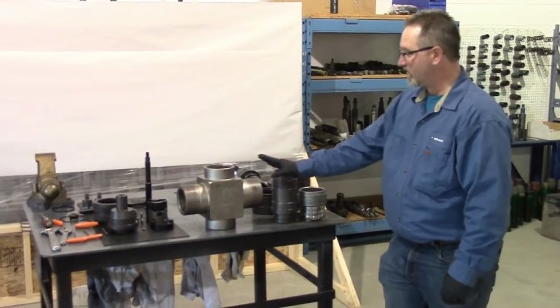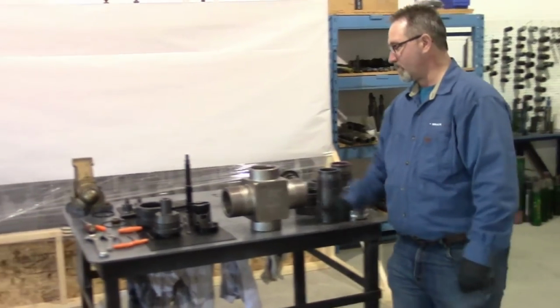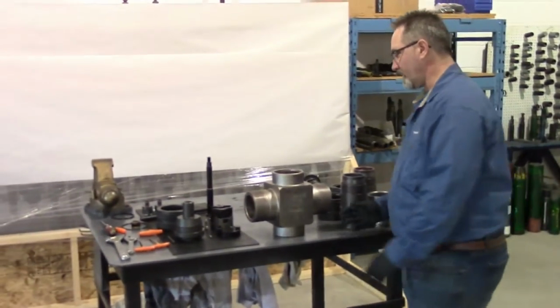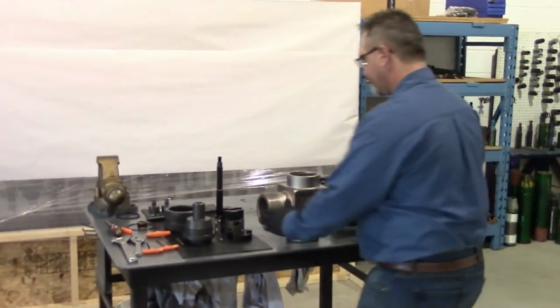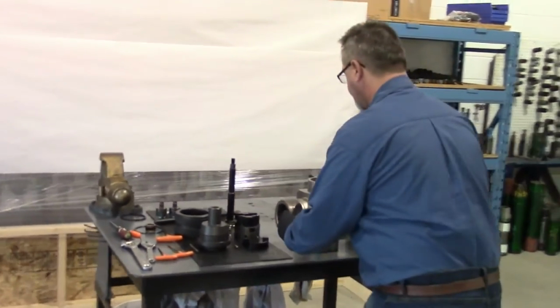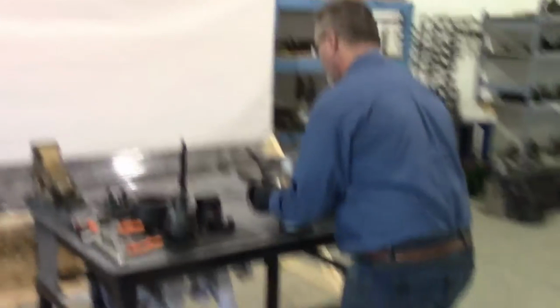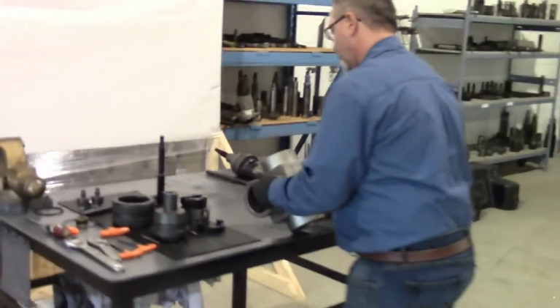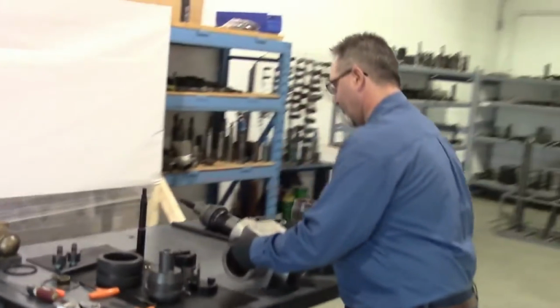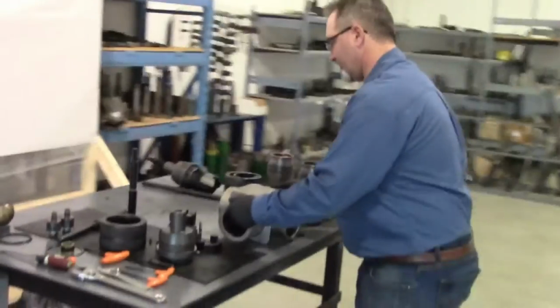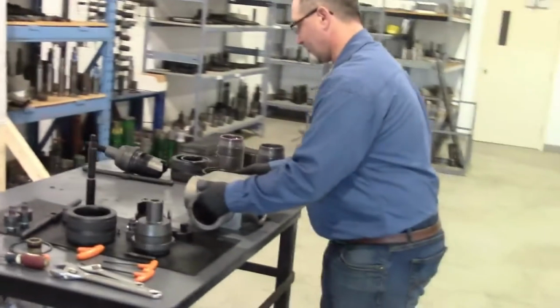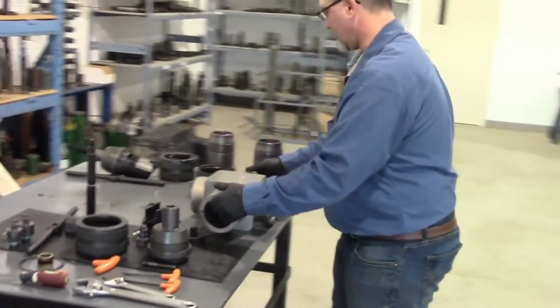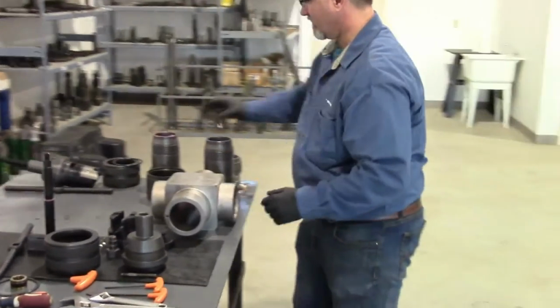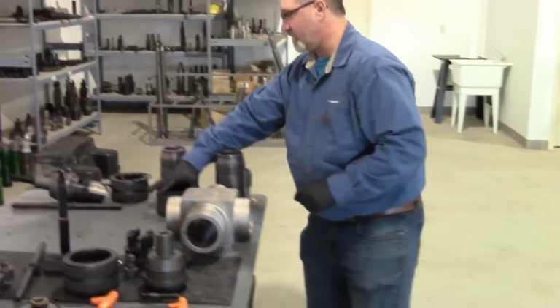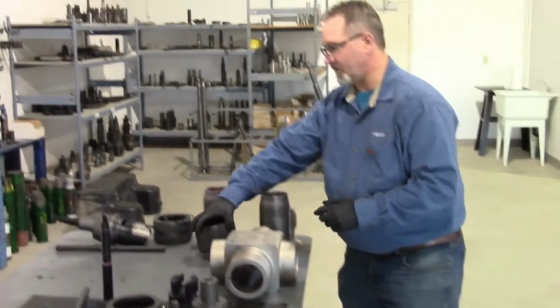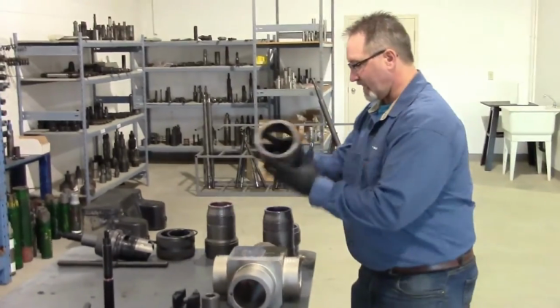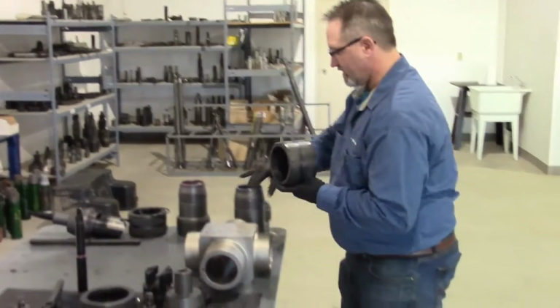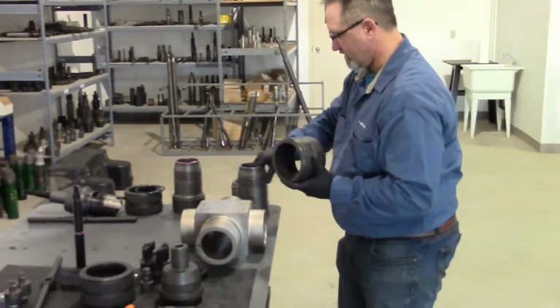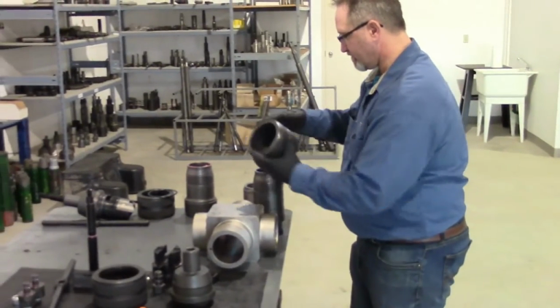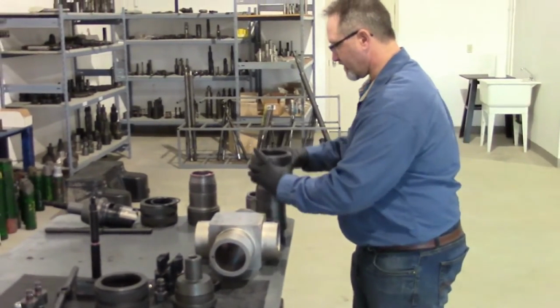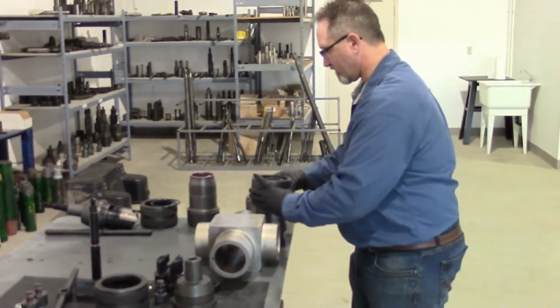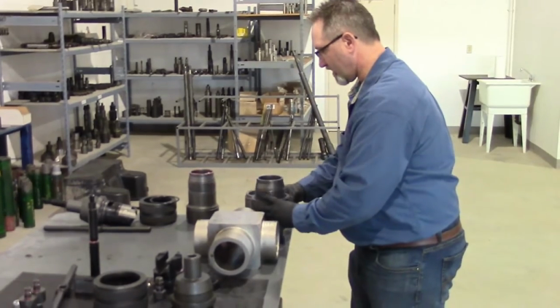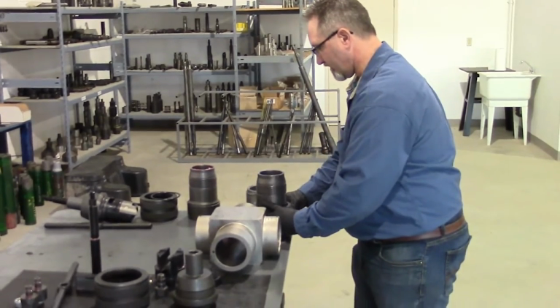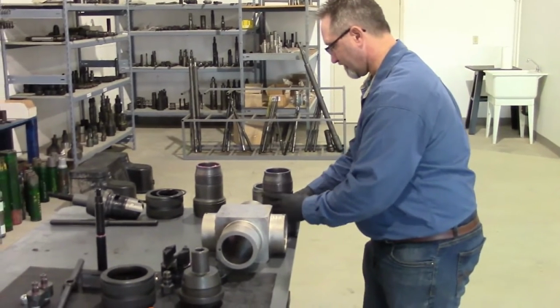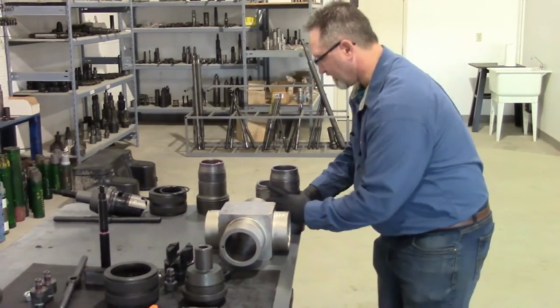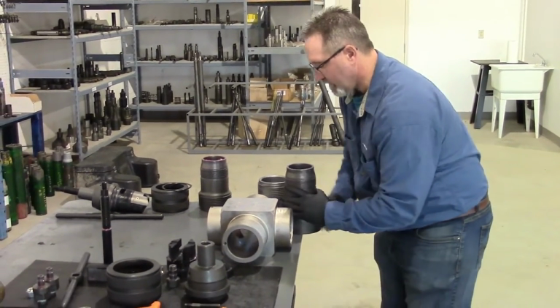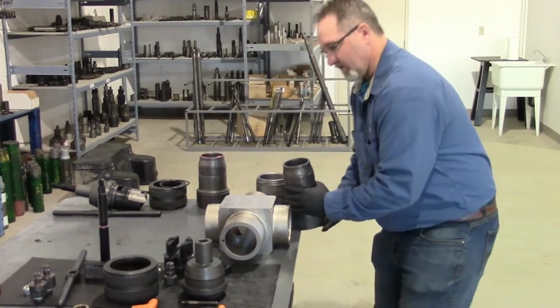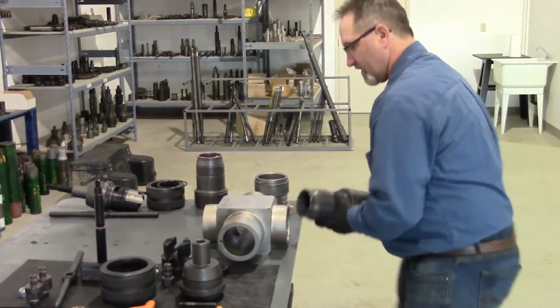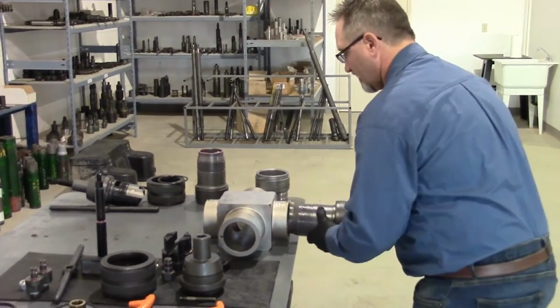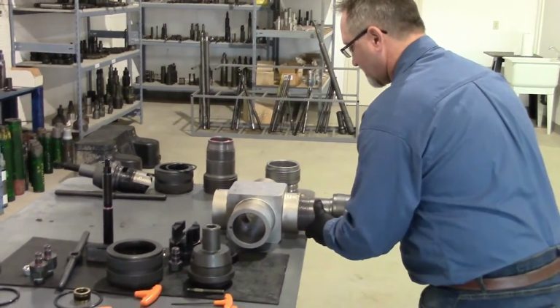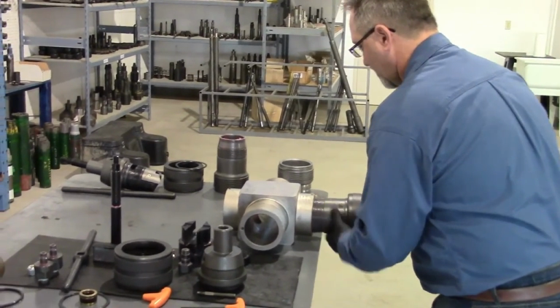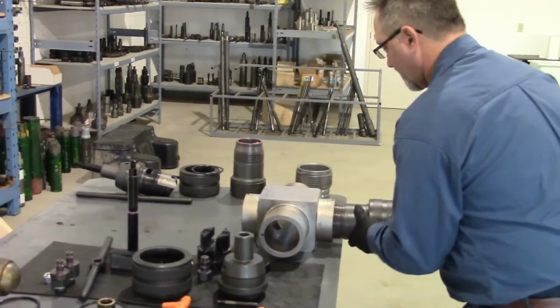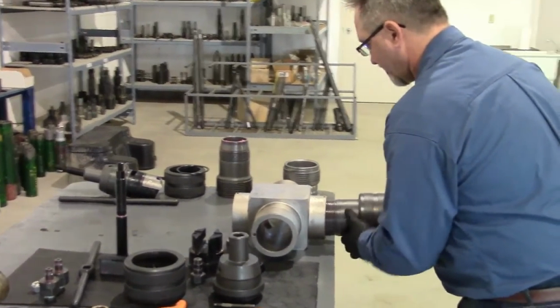We'll start with the body, running down the bench. We'll take our nut, put it onto our bottom unit, and install our bottom unit in the body.